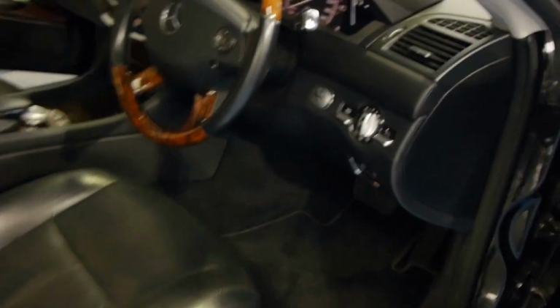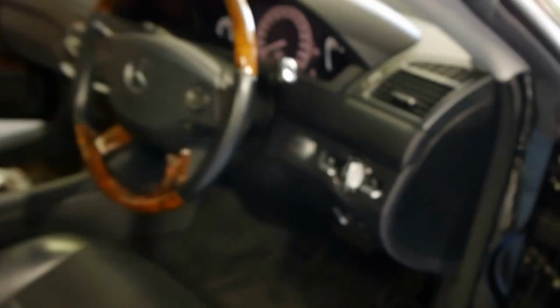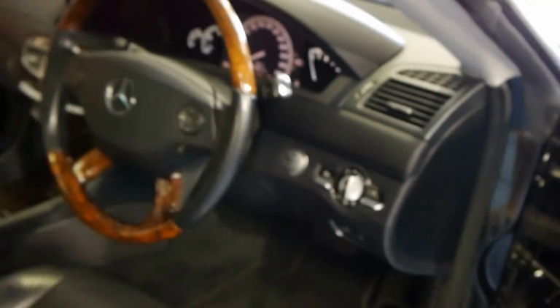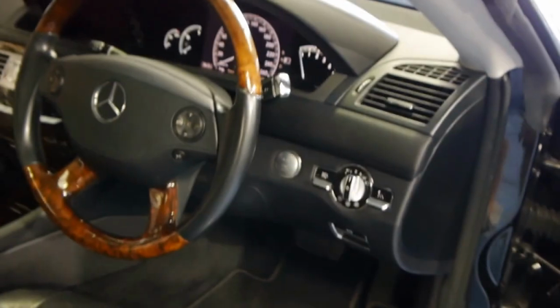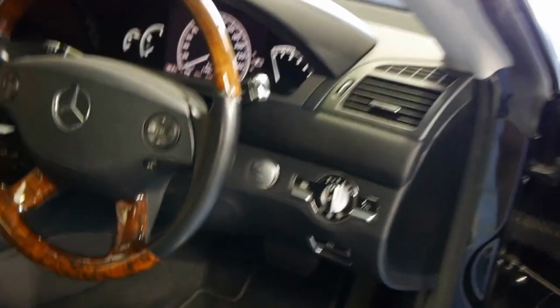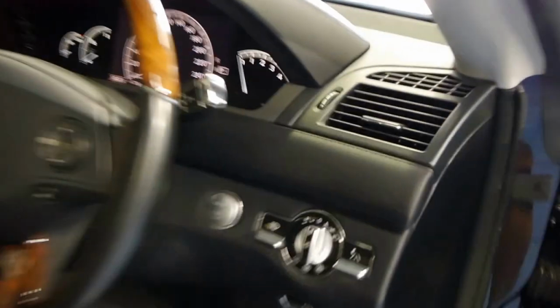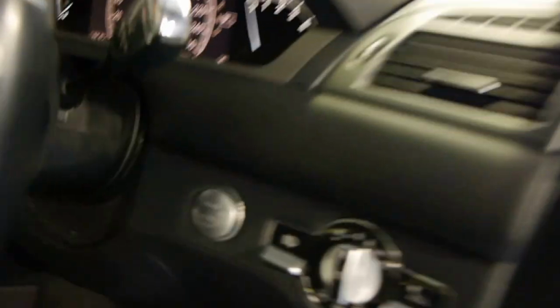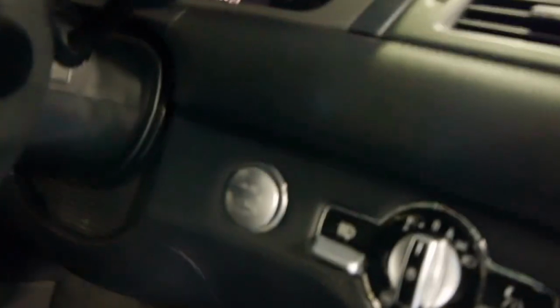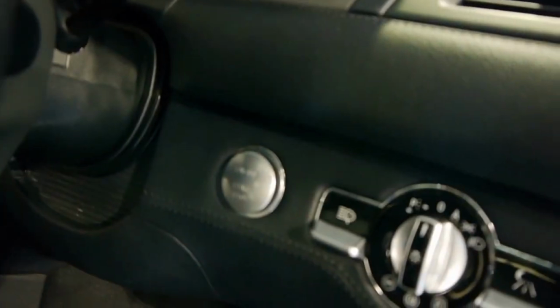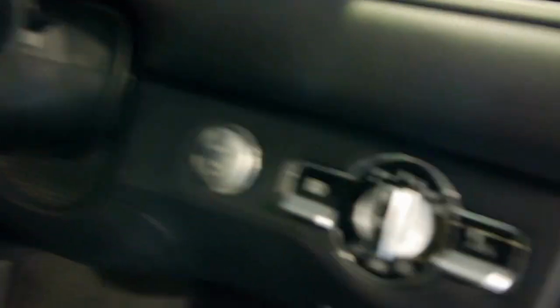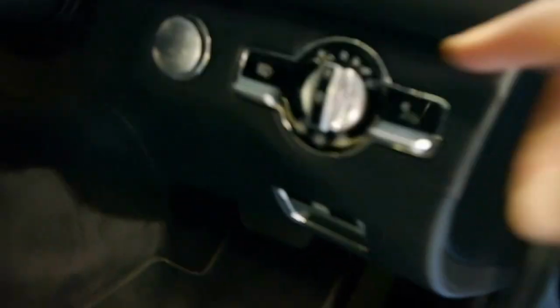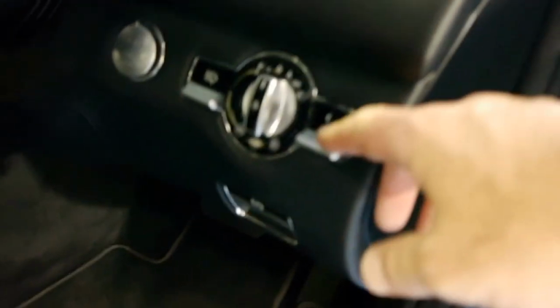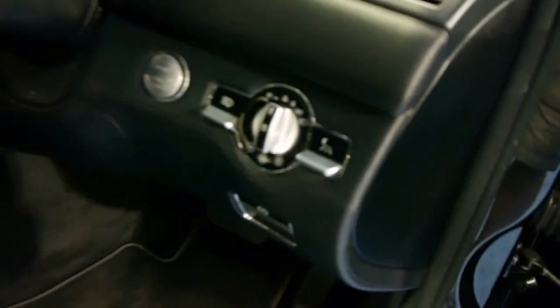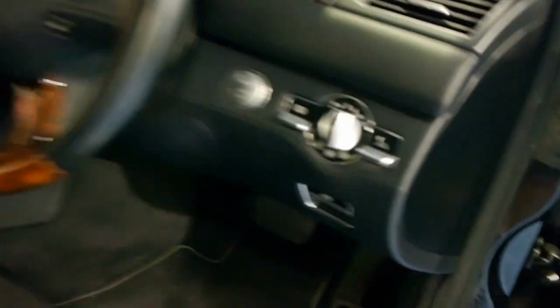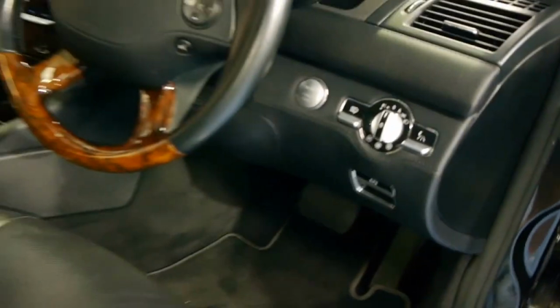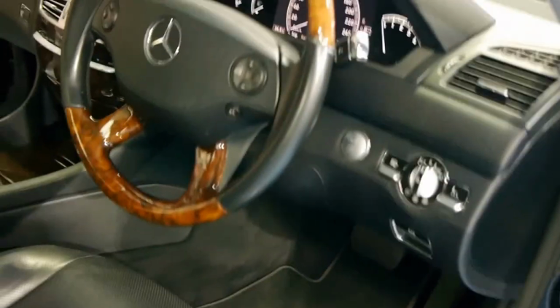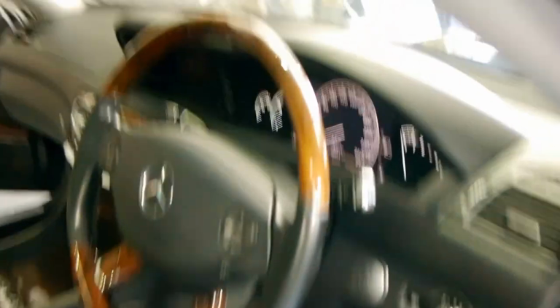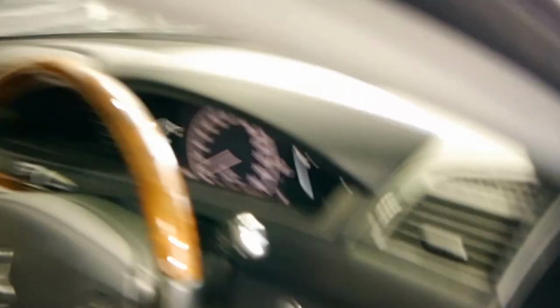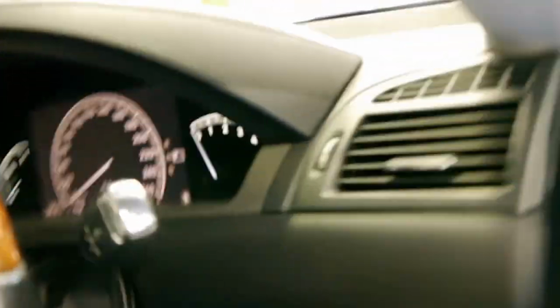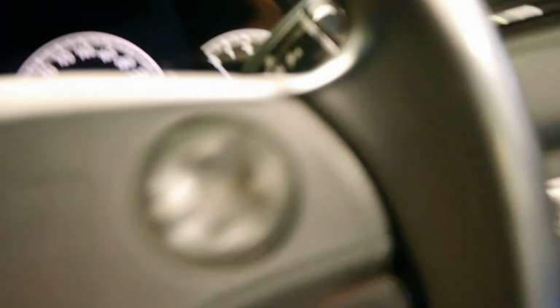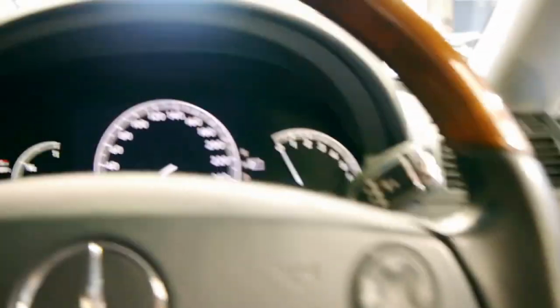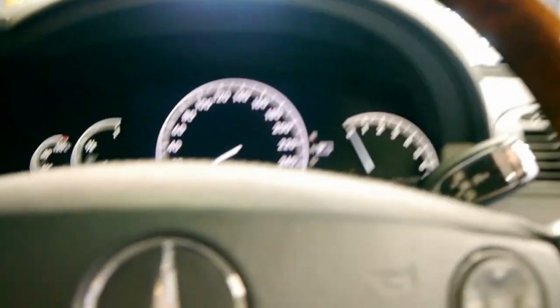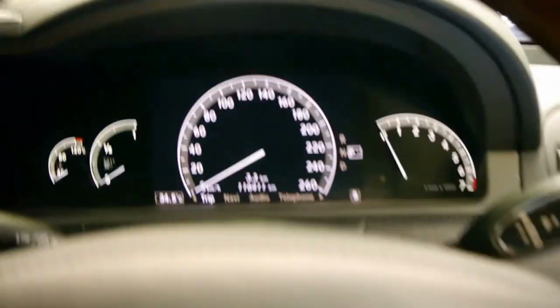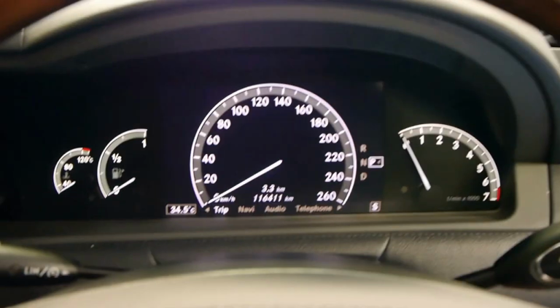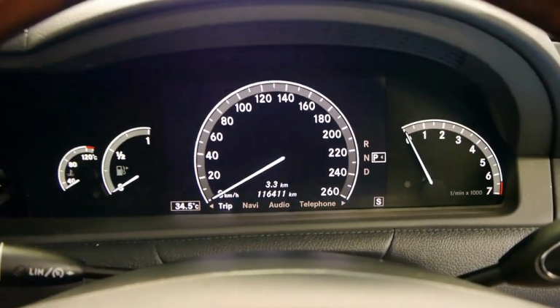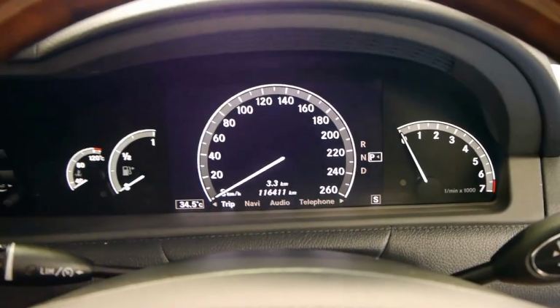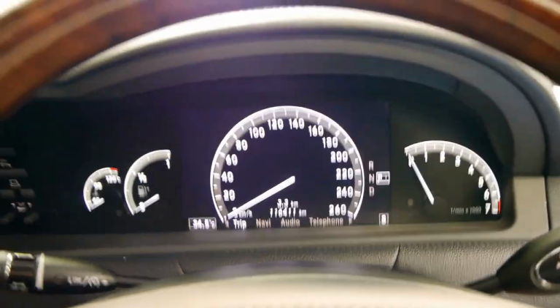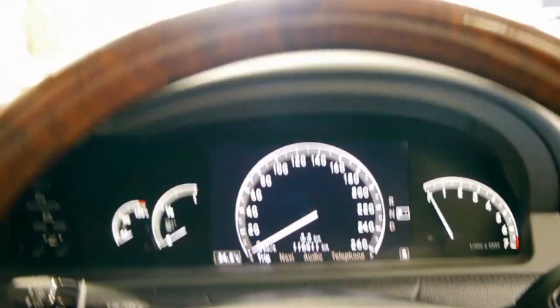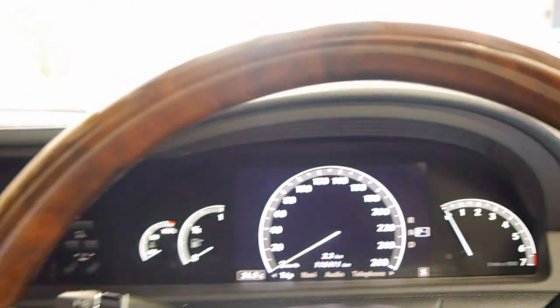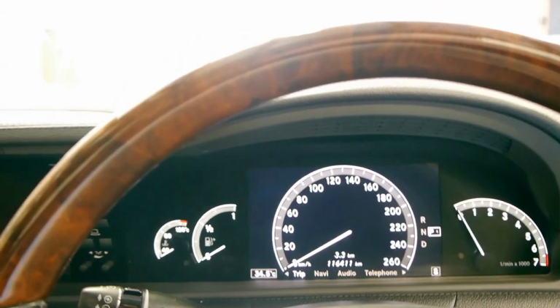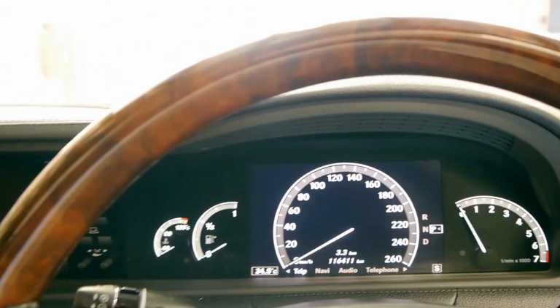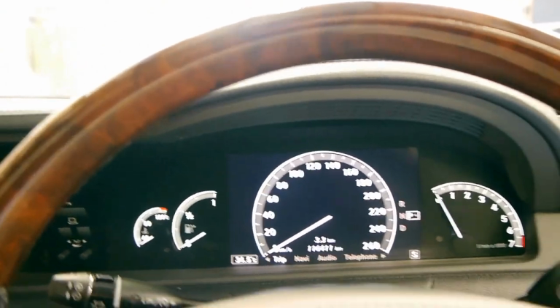It does have keyless go. You'll see there the start-stop button, that's your night vision switch there, automatic headlights, automatic windscreen wipers.